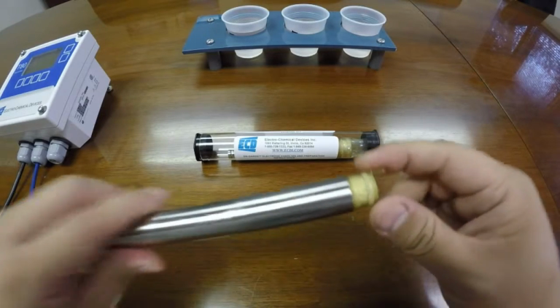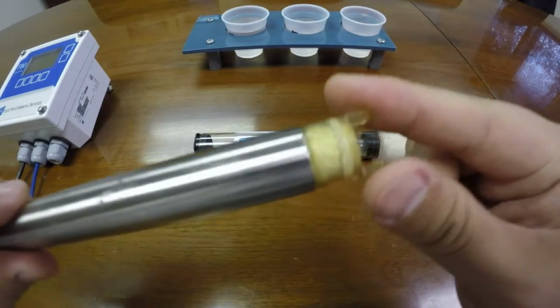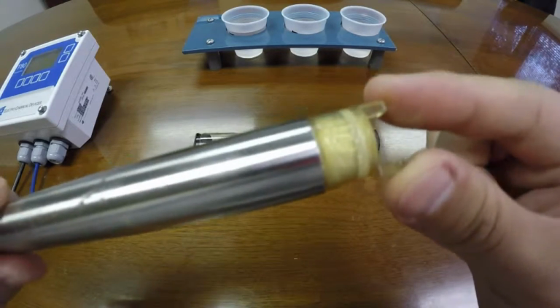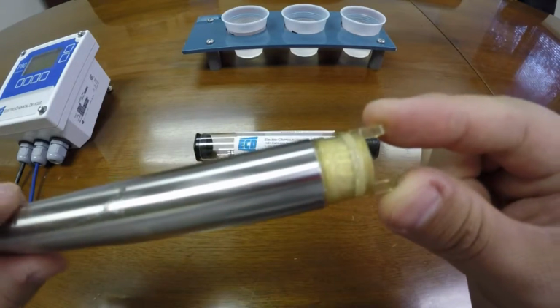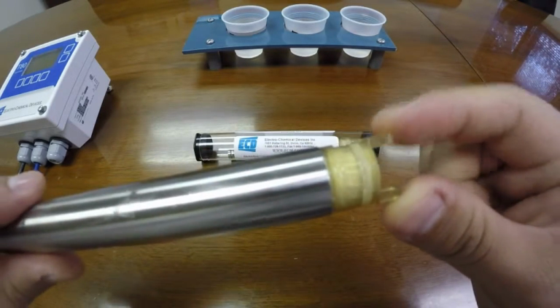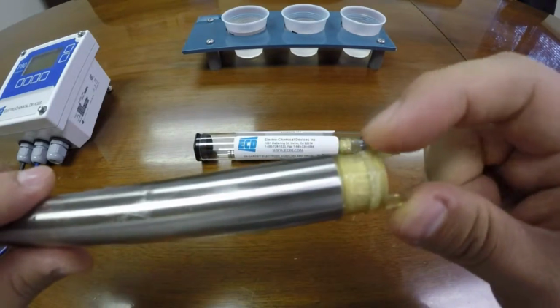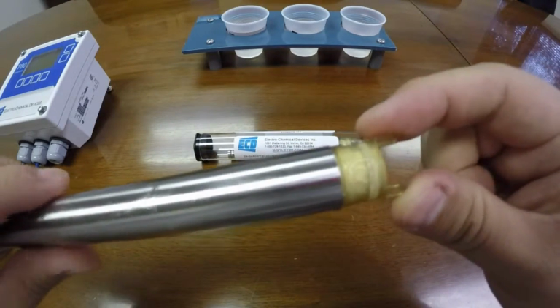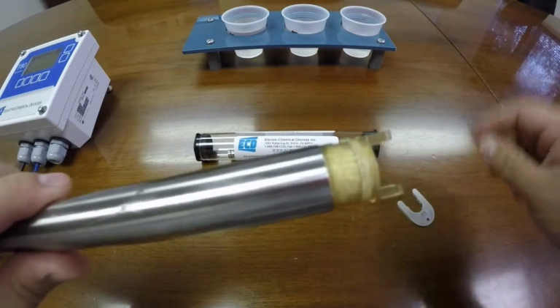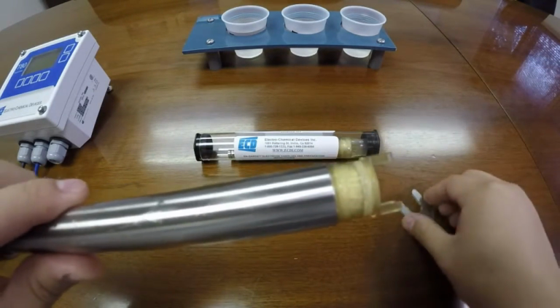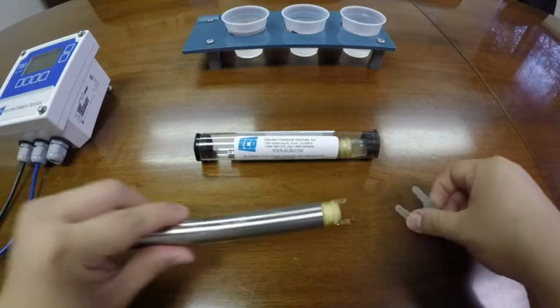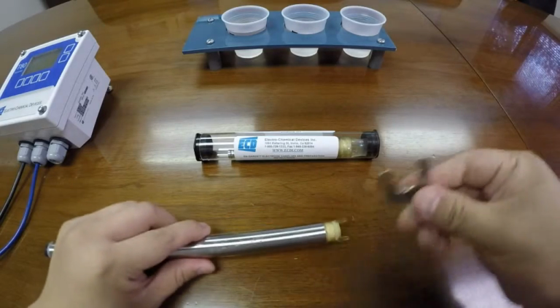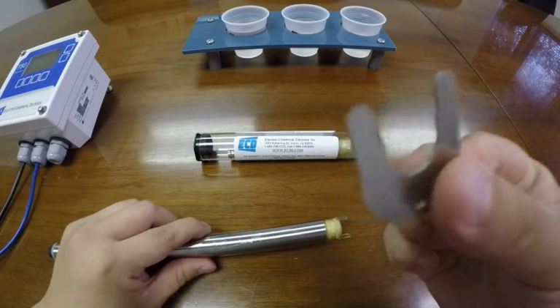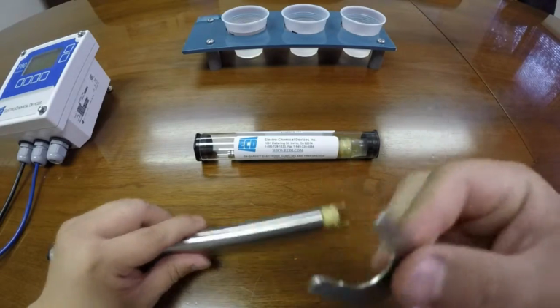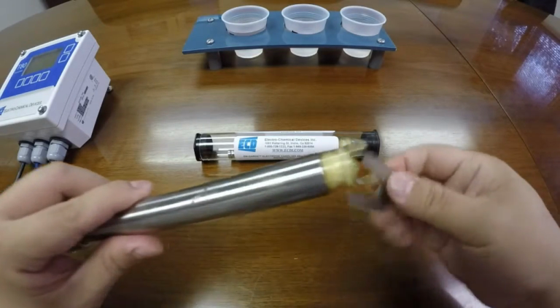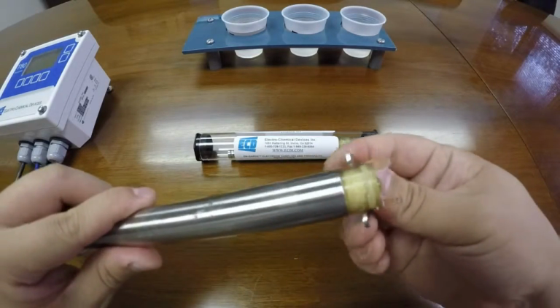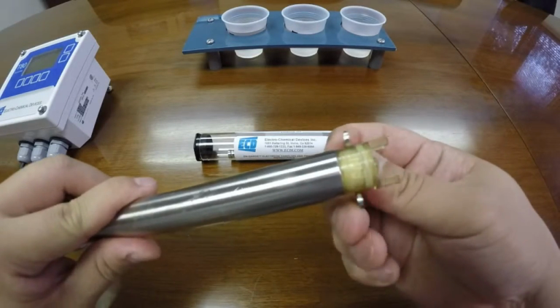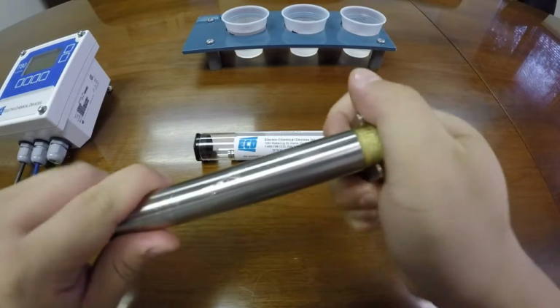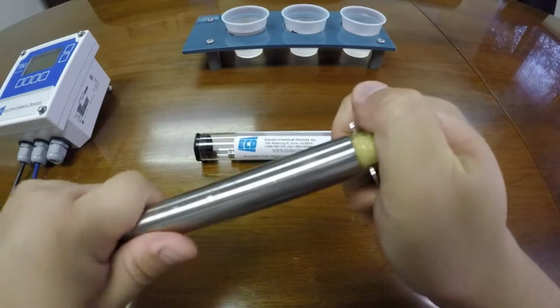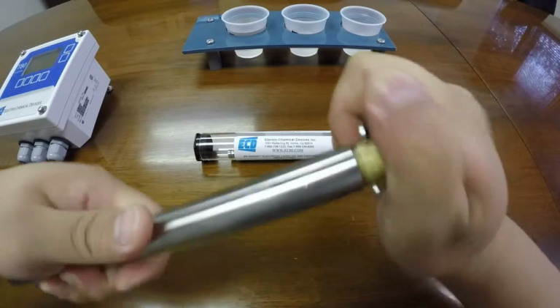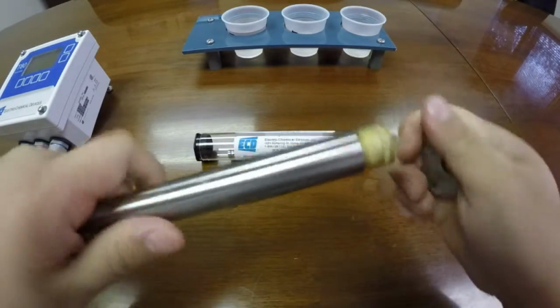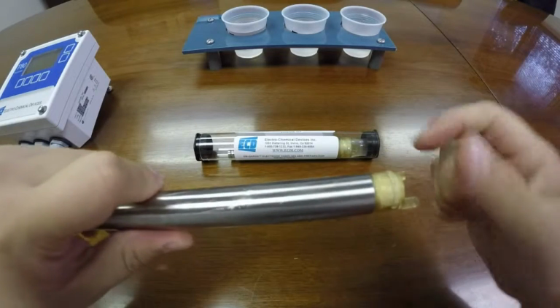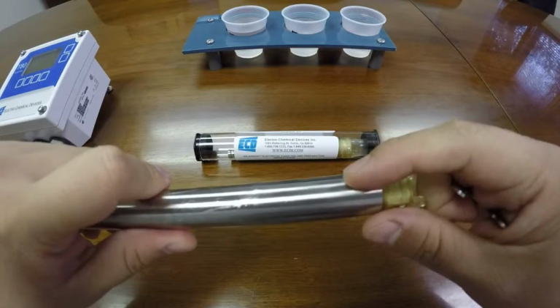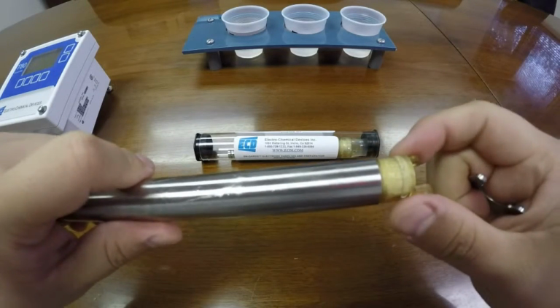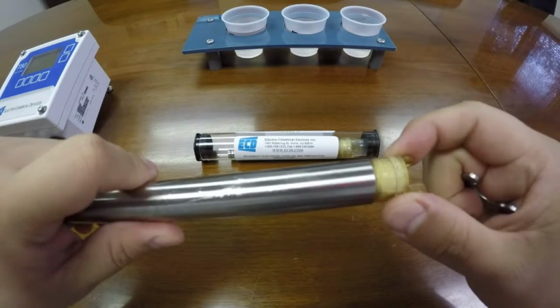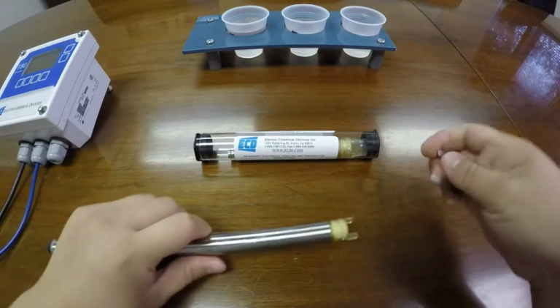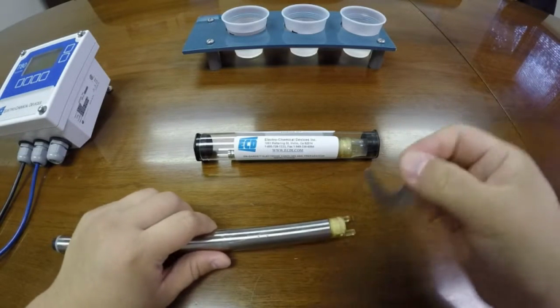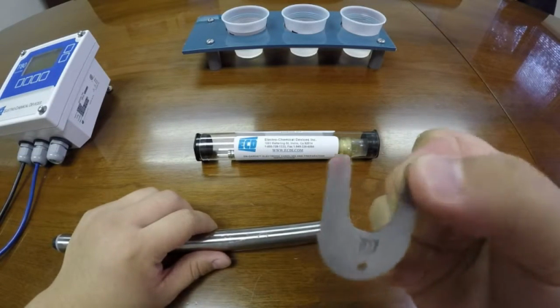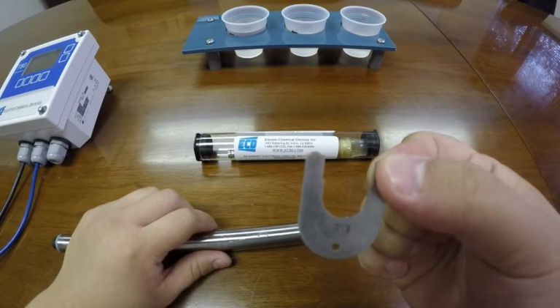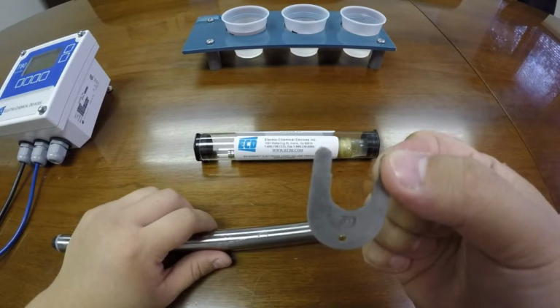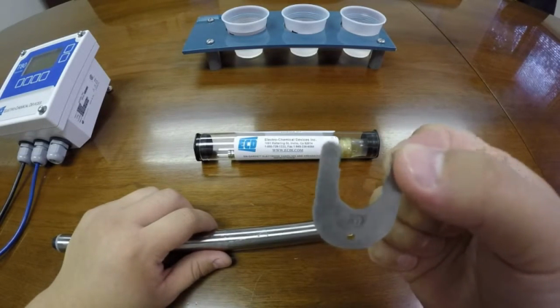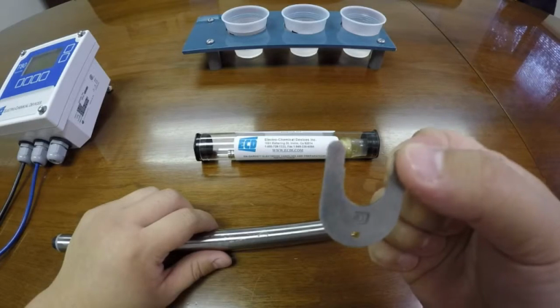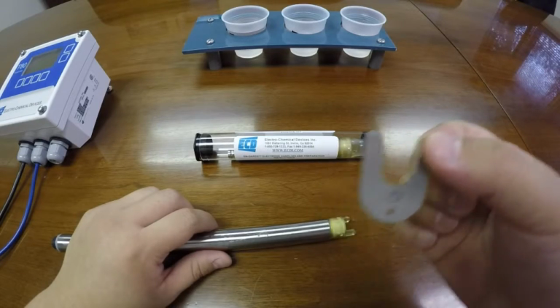If you take a look at the electrode, there will be cutouts. These cutouts are so that the electrode wrench has a place to fit to loosen the electrode from the S80 body. If one is not provided, please contact the factory for purchase.